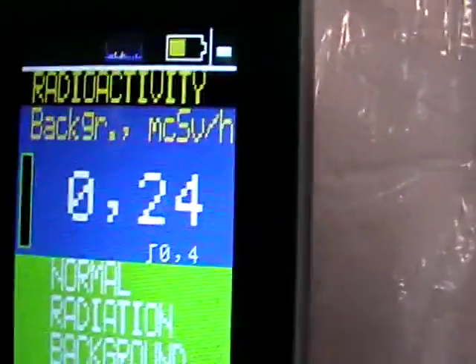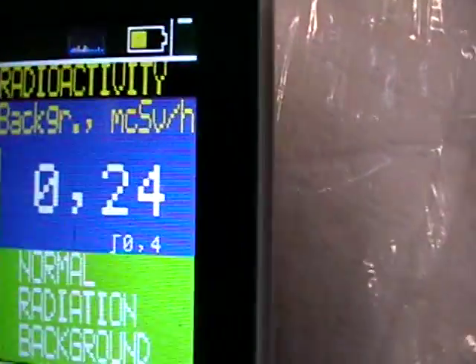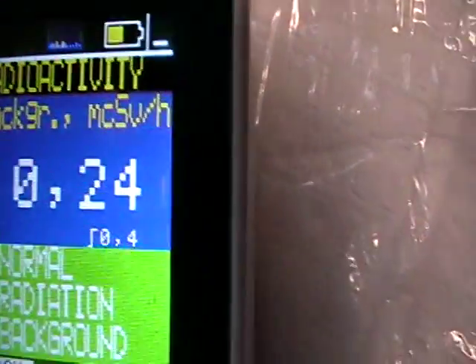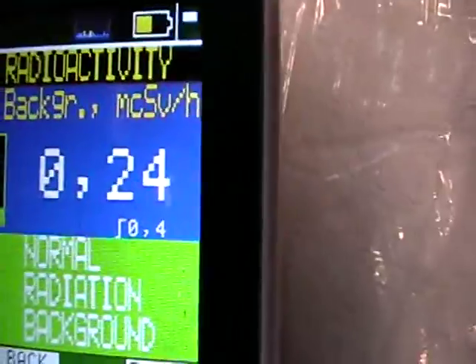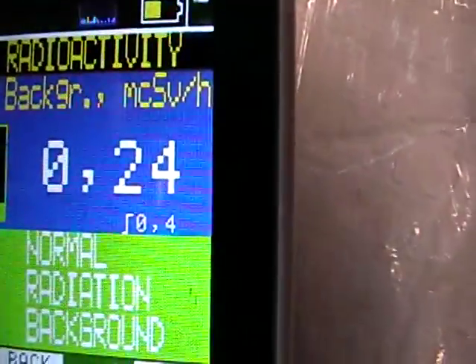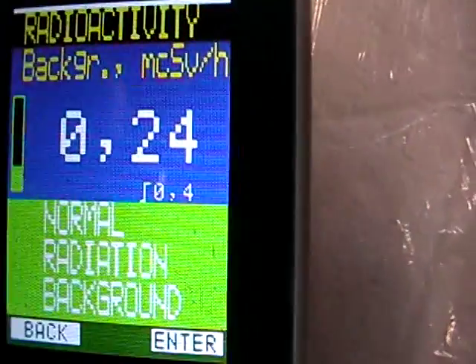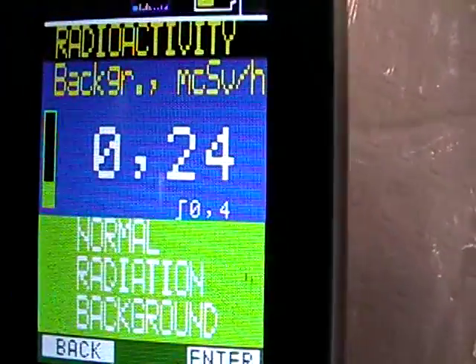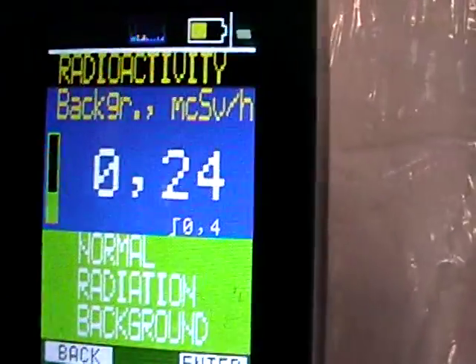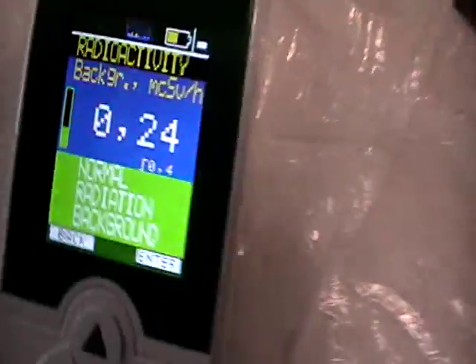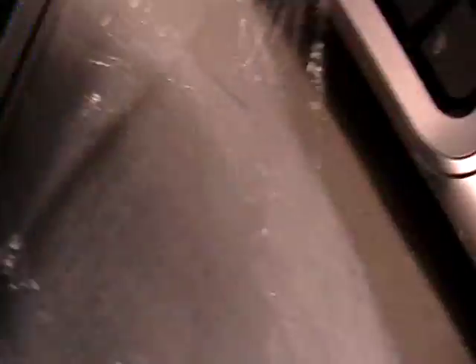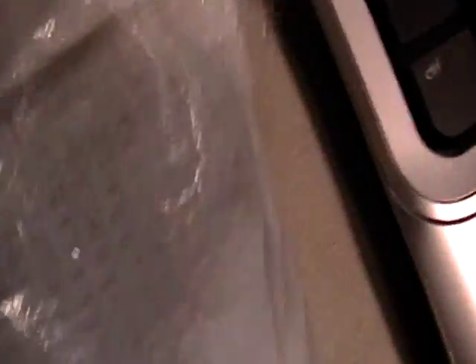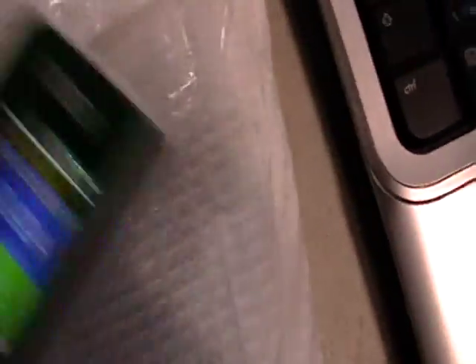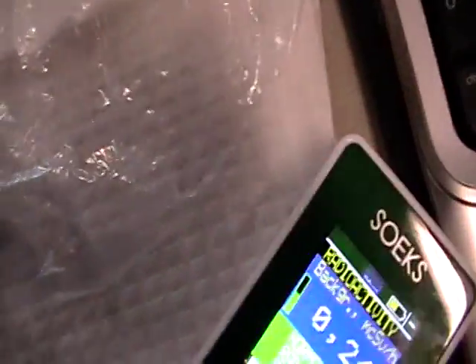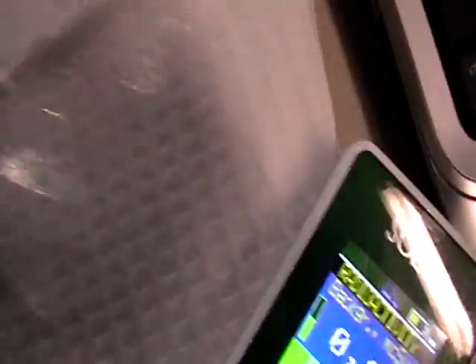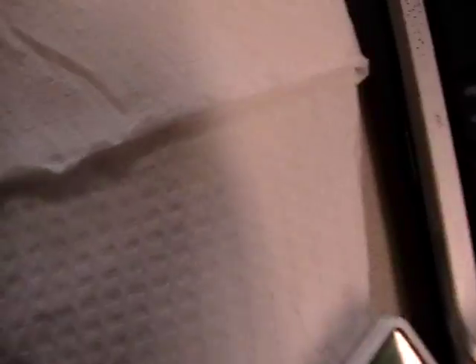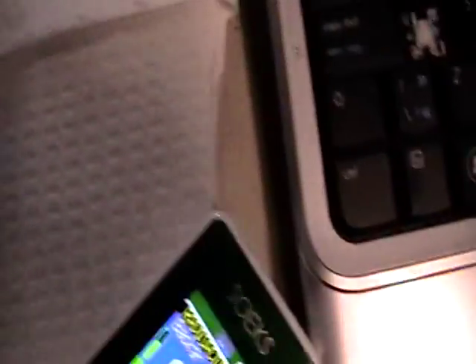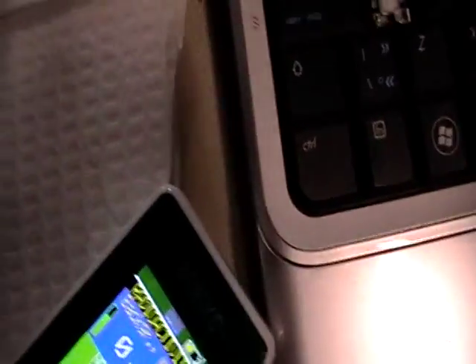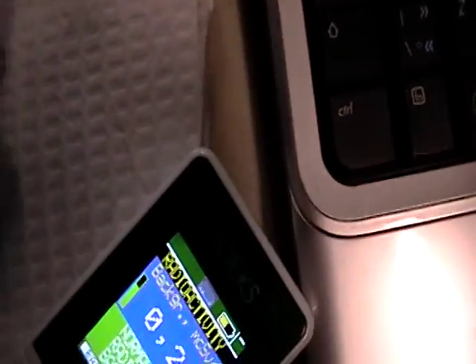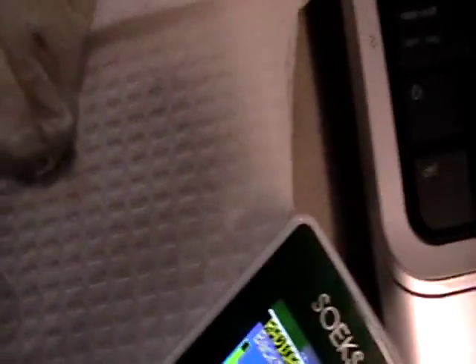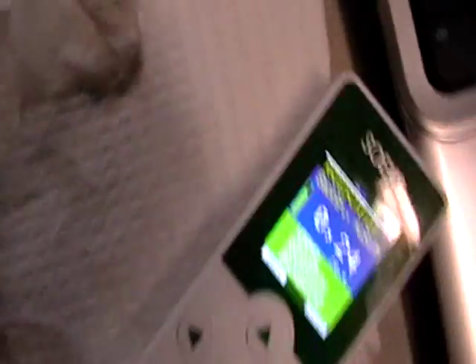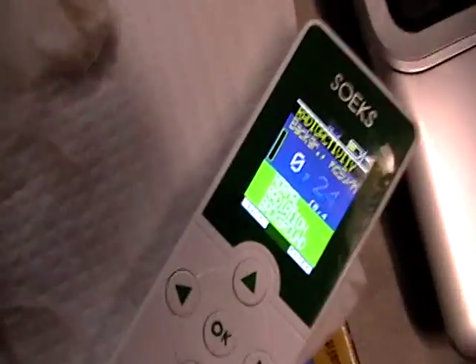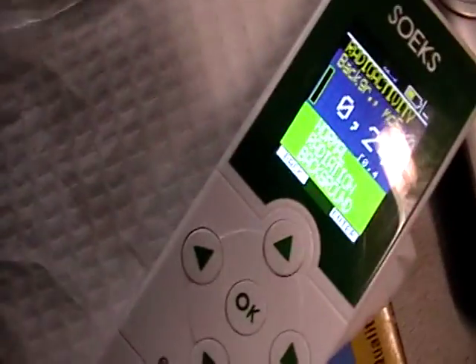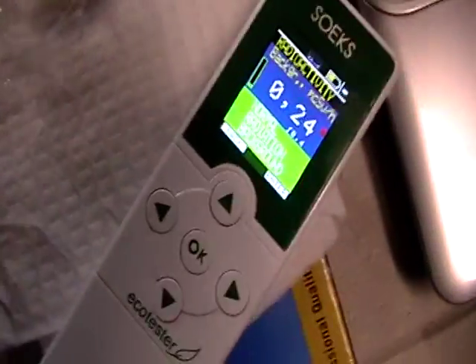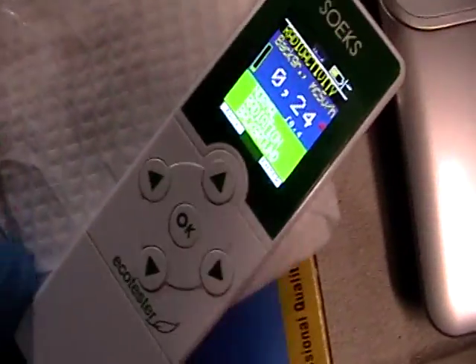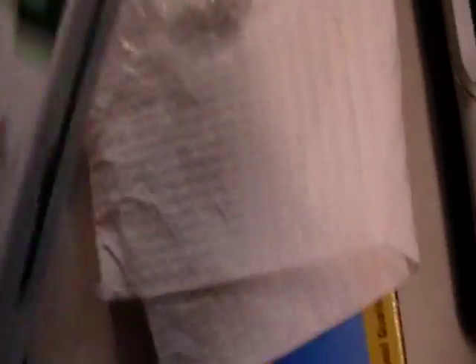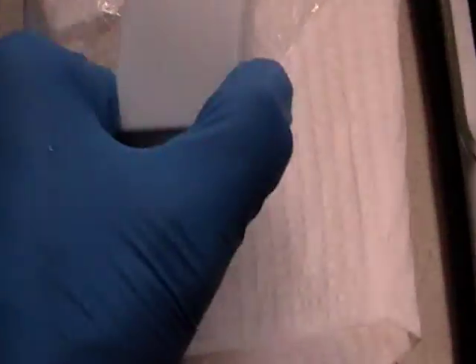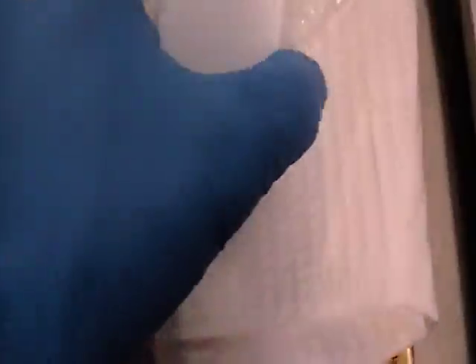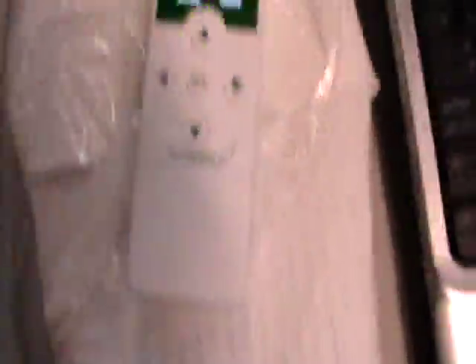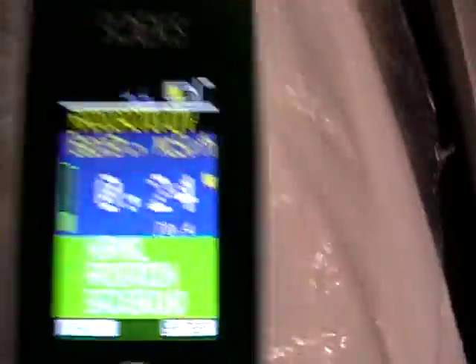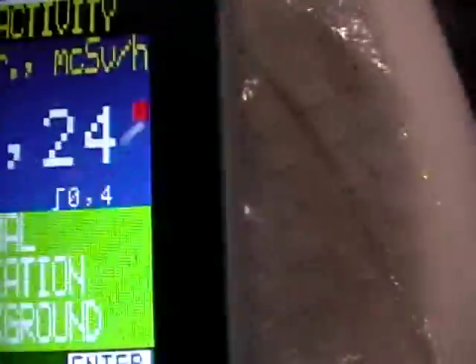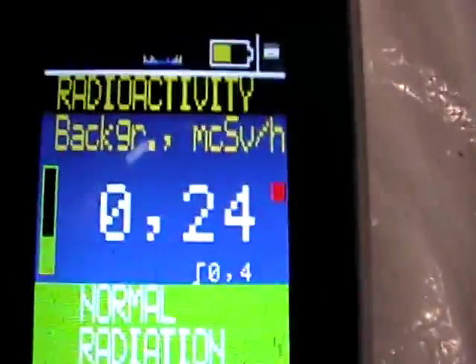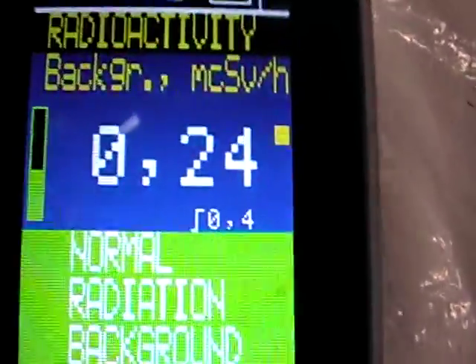0.24 is, again, that's normal. It's a high, but okay. So I'm going to move it over here and put the sample down. Put the plastic to protect my Geiger counter. Put the Geiger counter on top and let's see what happens.